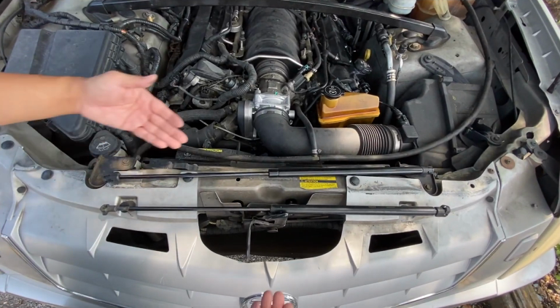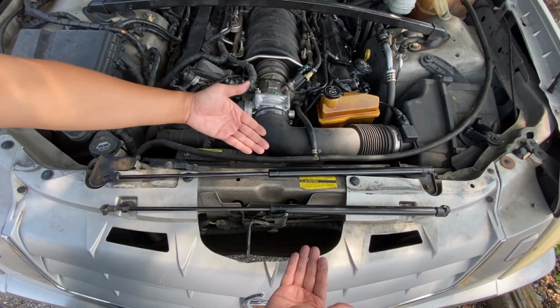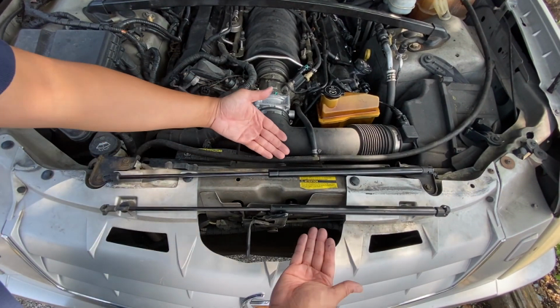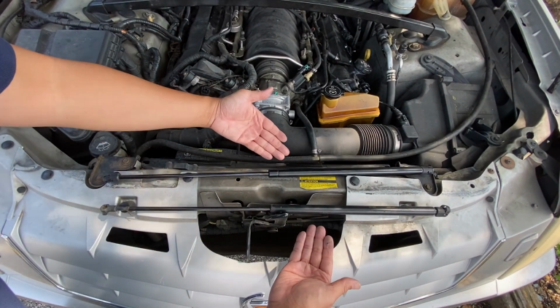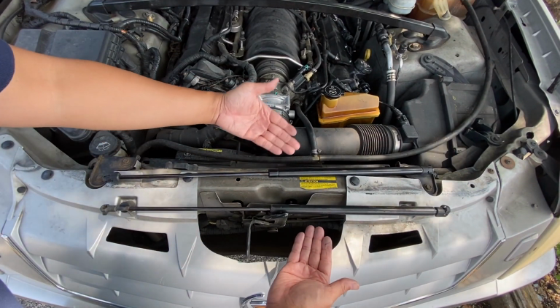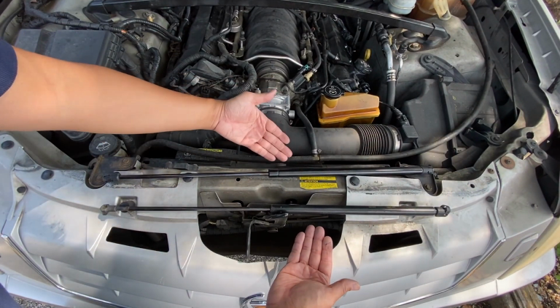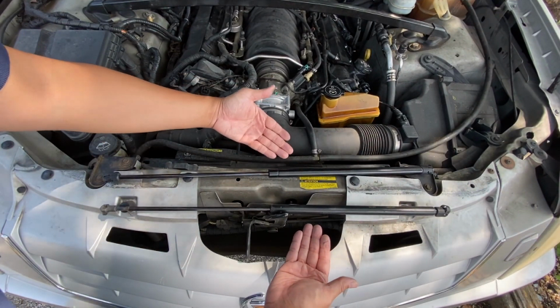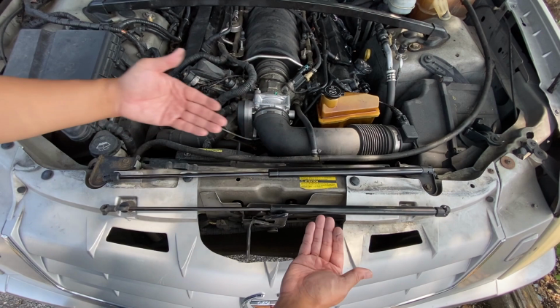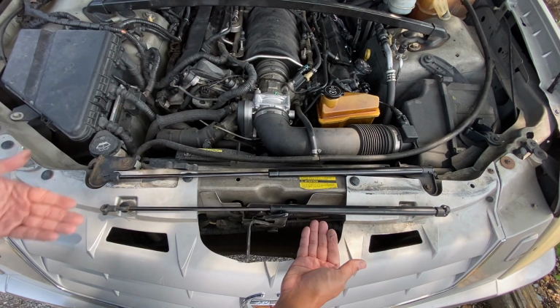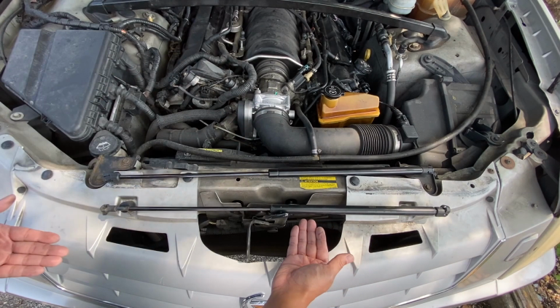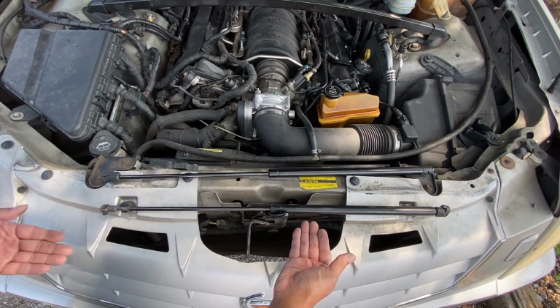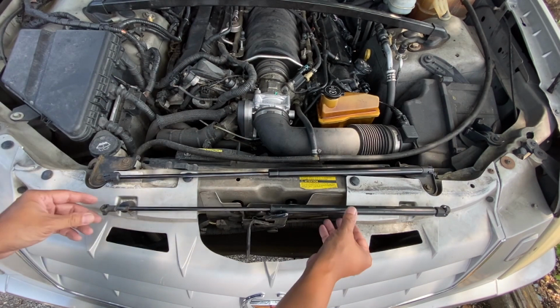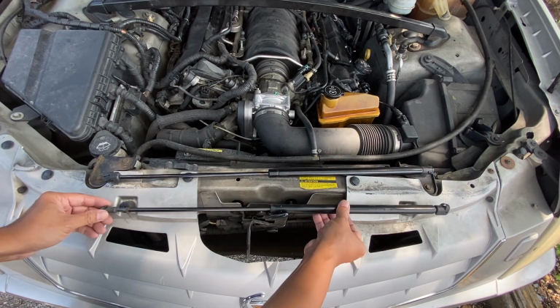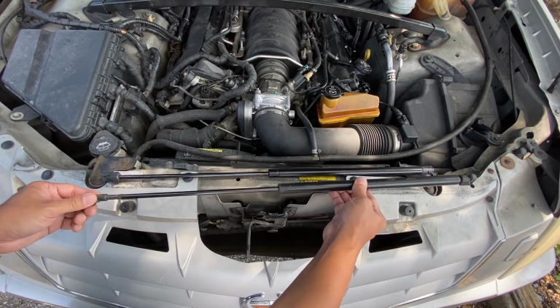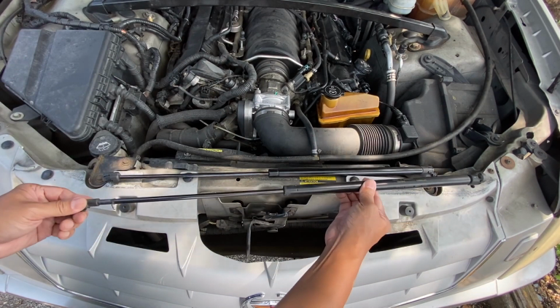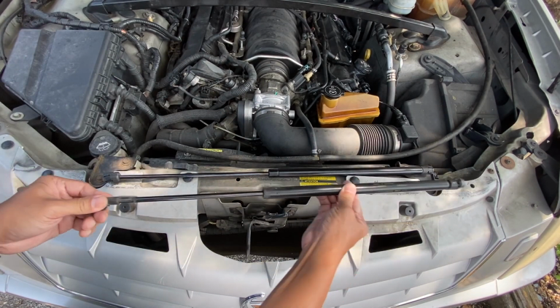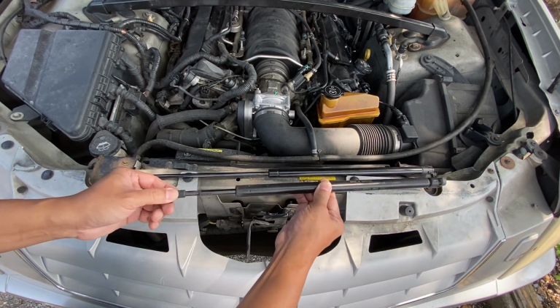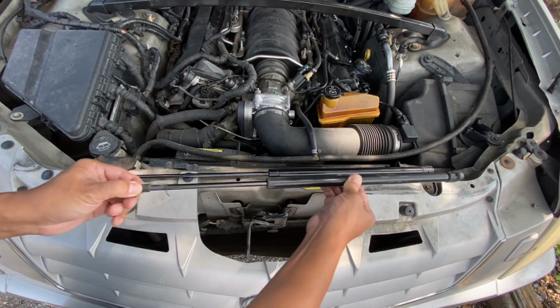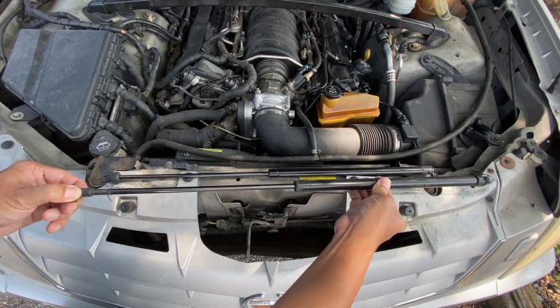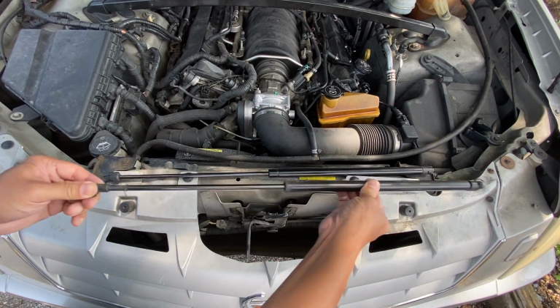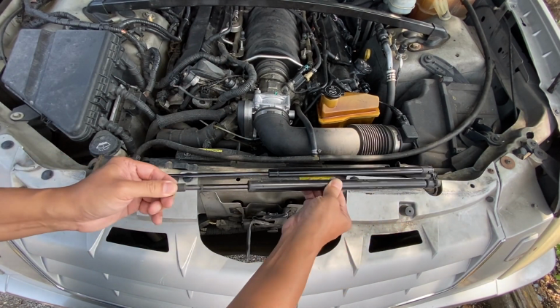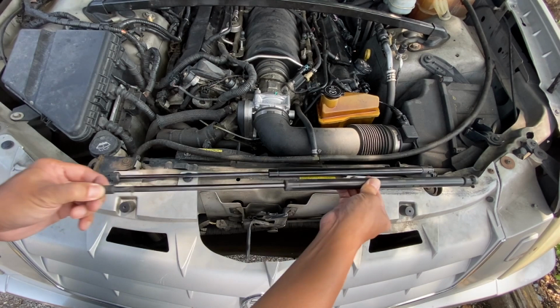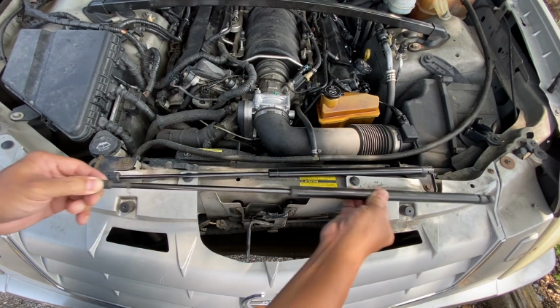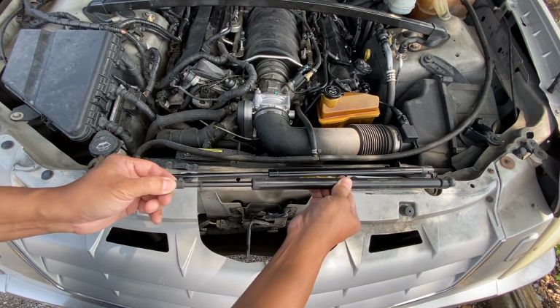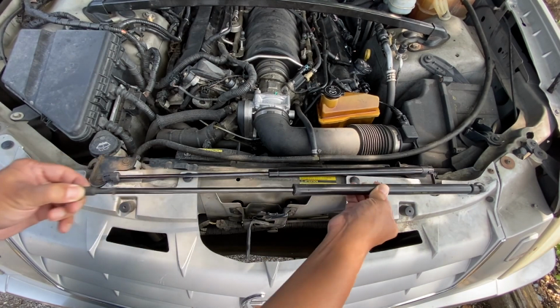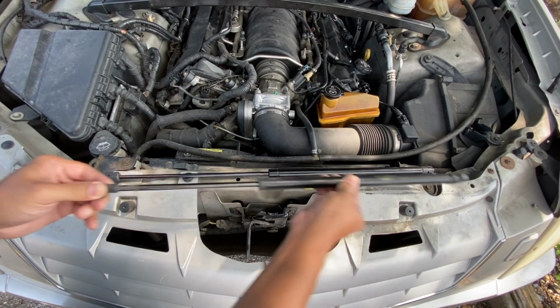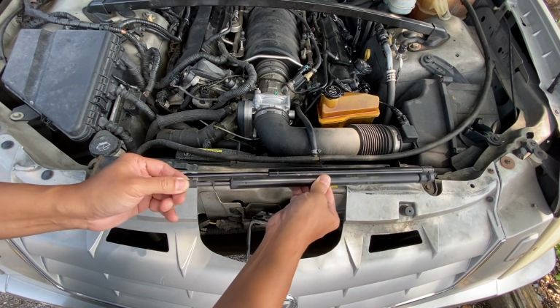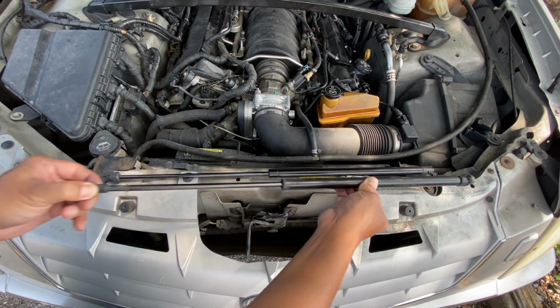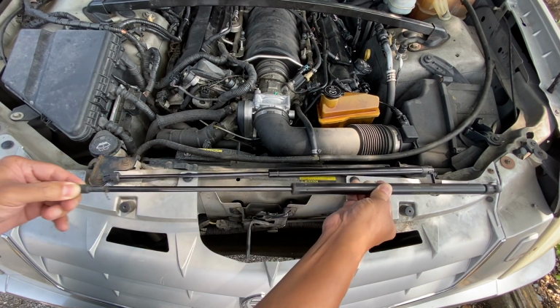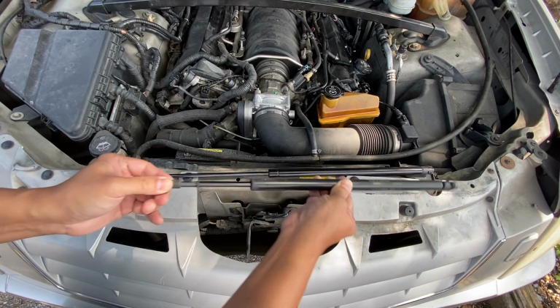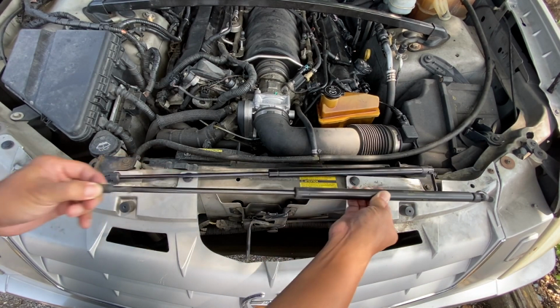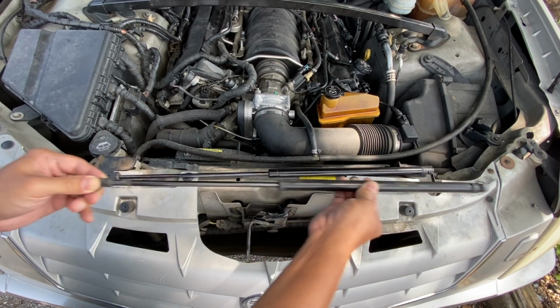Here's the side-by-side comparison of the new hood strut and the old hood strut. If you test the old hood strut, you can see that there's no pressure pushing up anymore — it is completely dead.